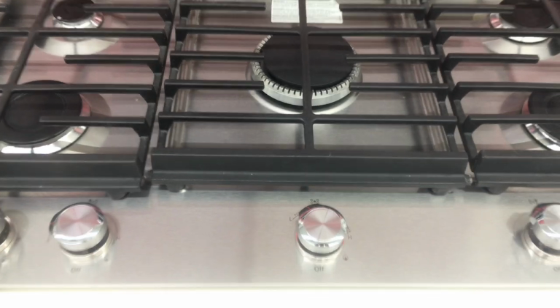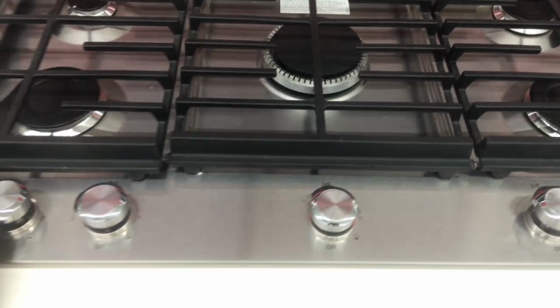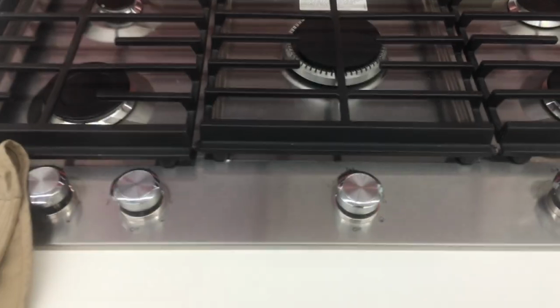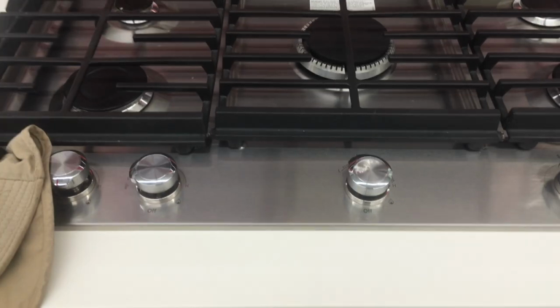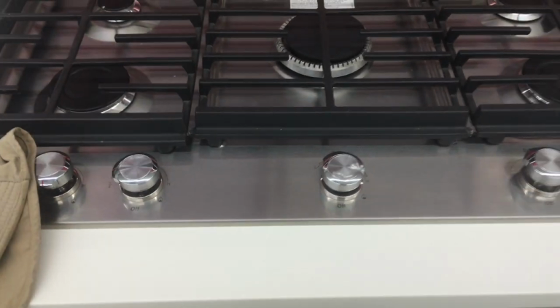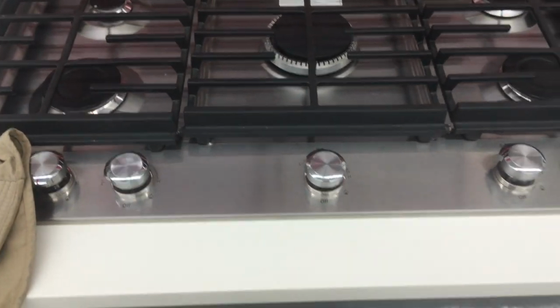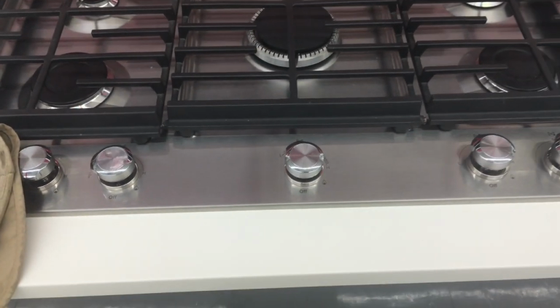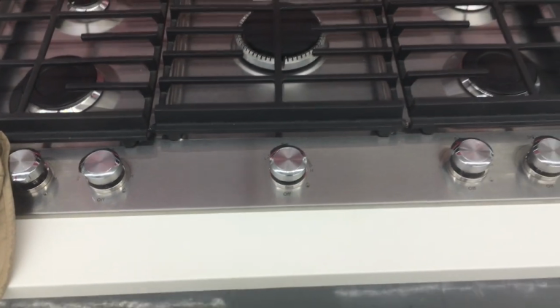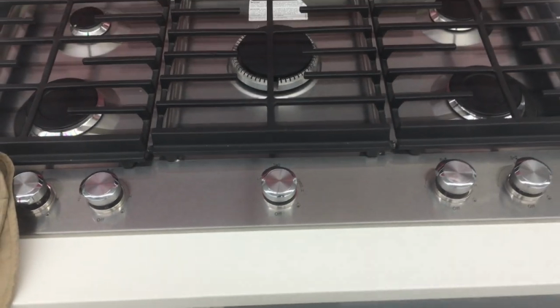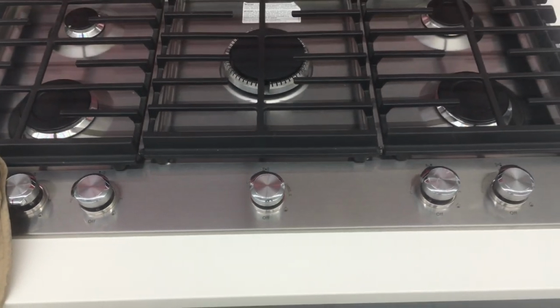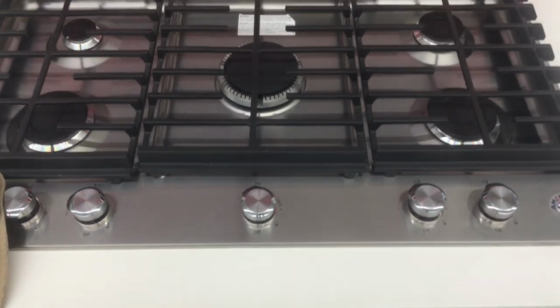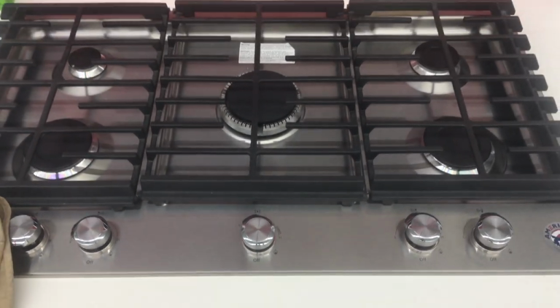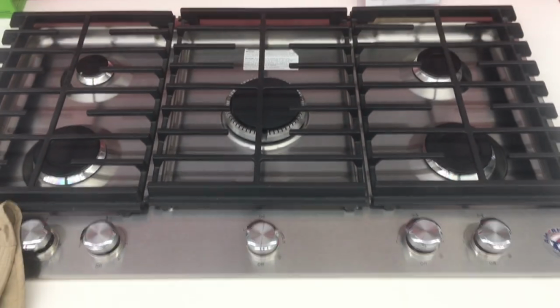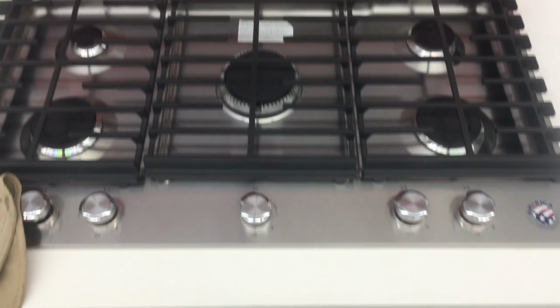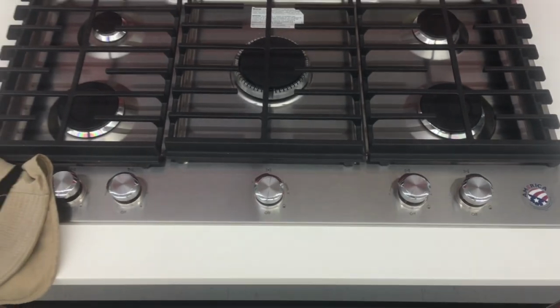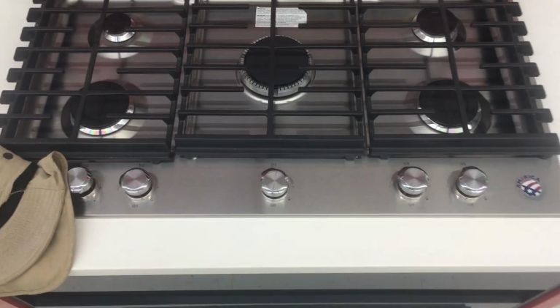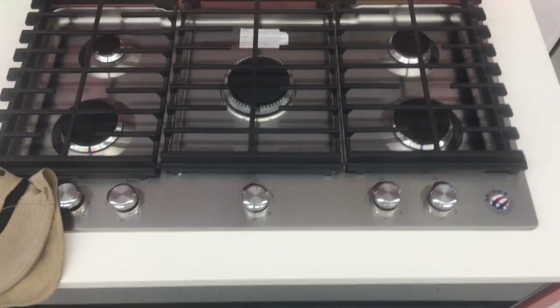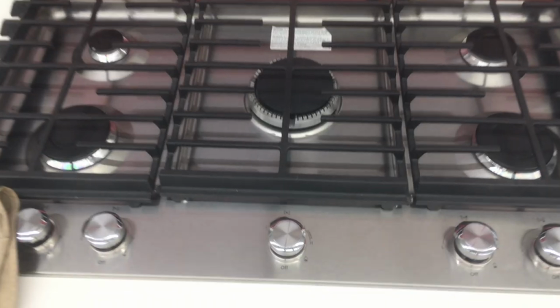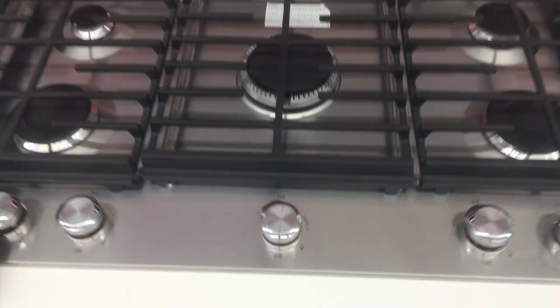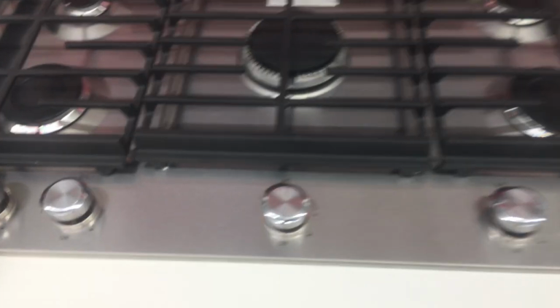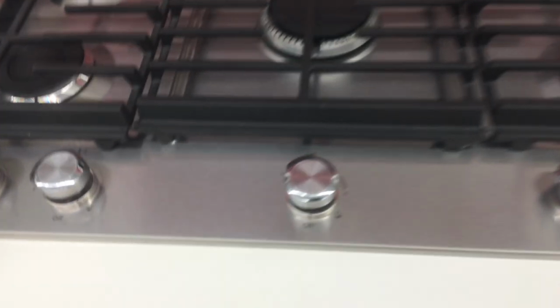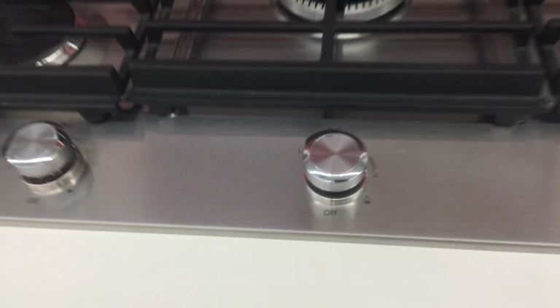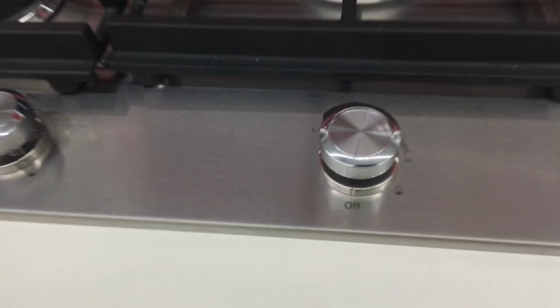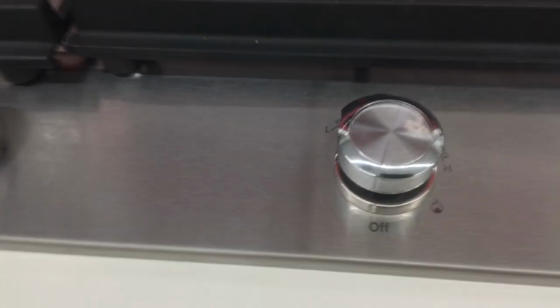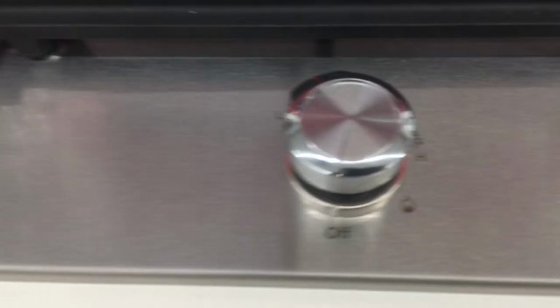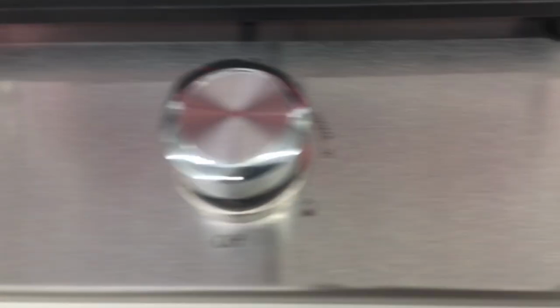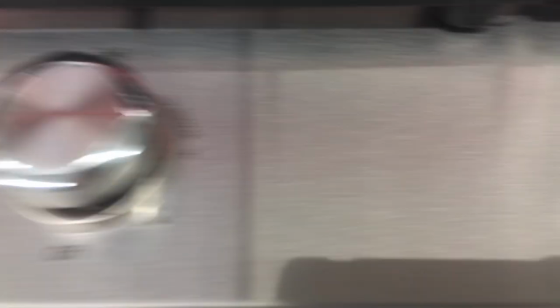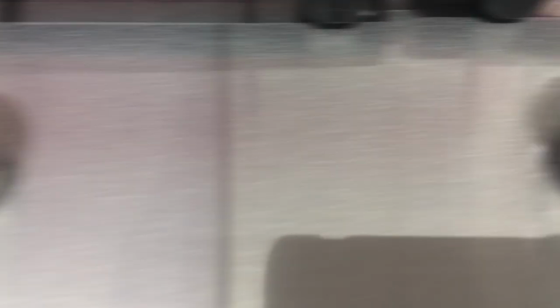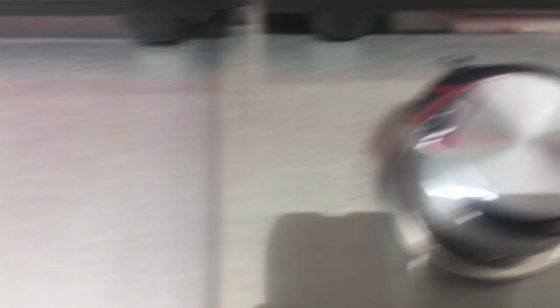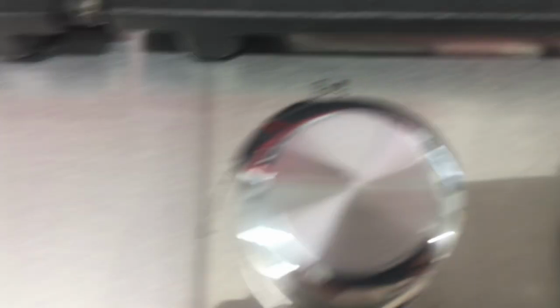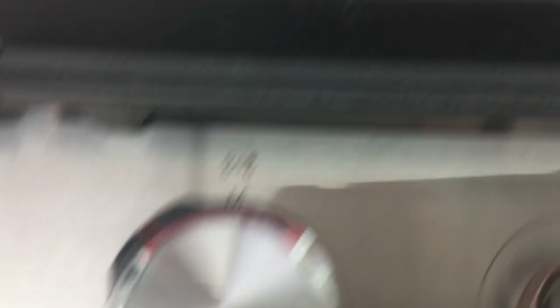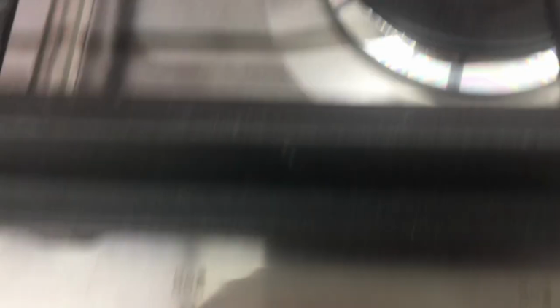If you're a cook like me, you're going to love this 30-inch gas cooktop — stainless steel, 5-burner, natural gas or liquid propane adaptable.